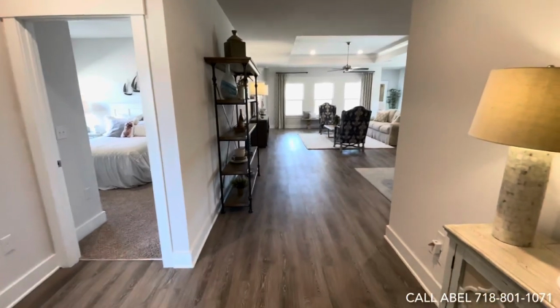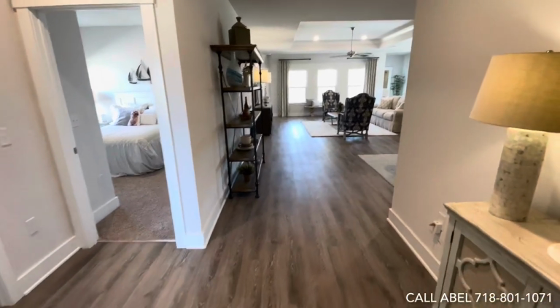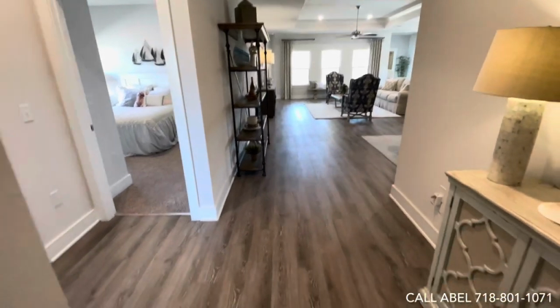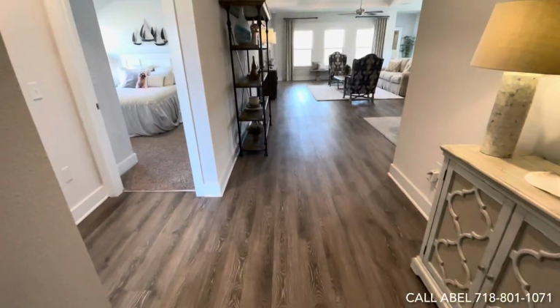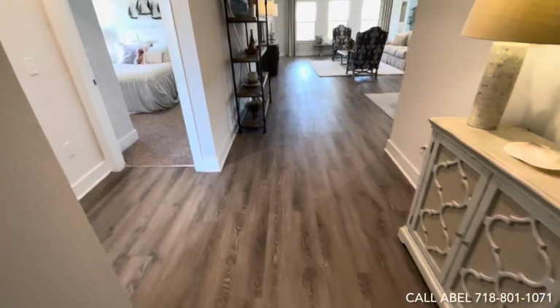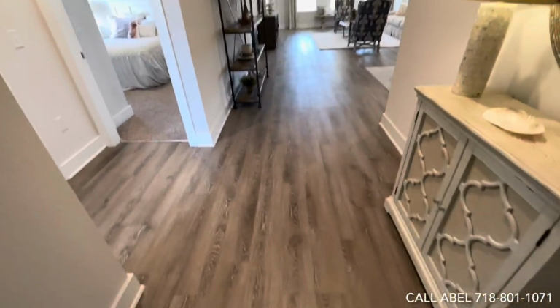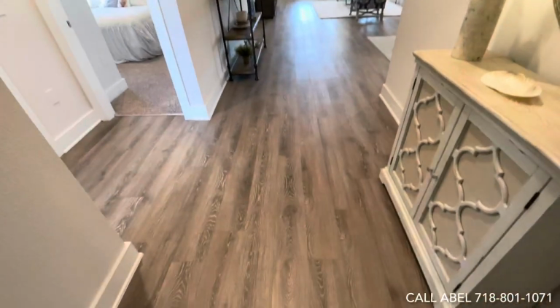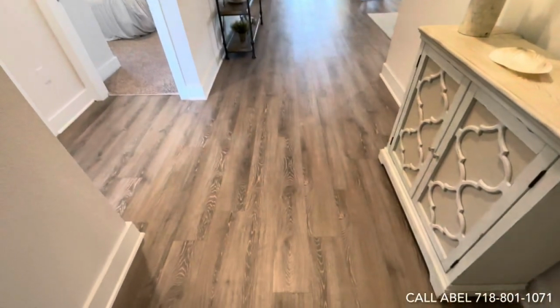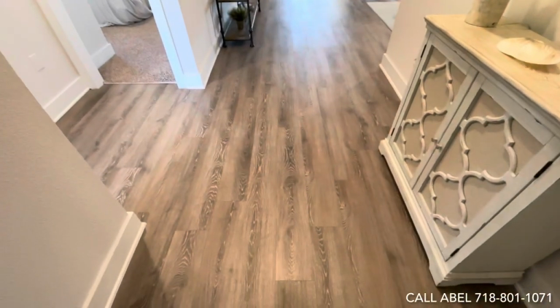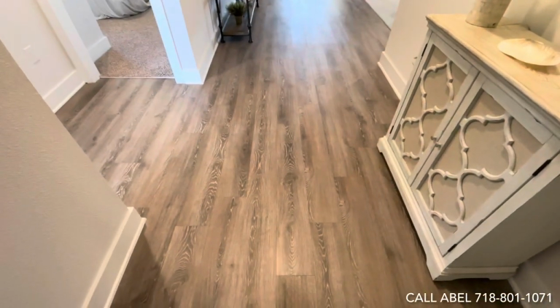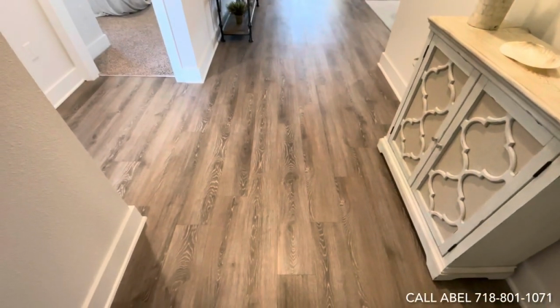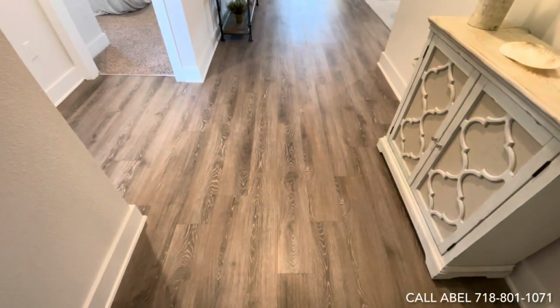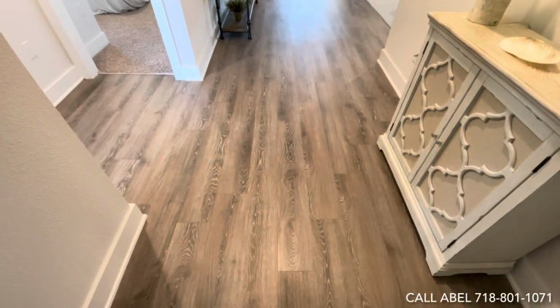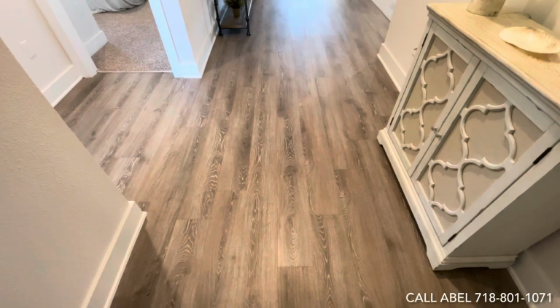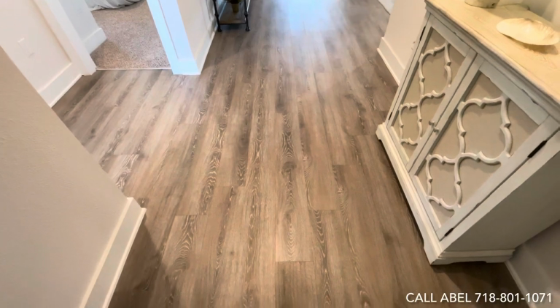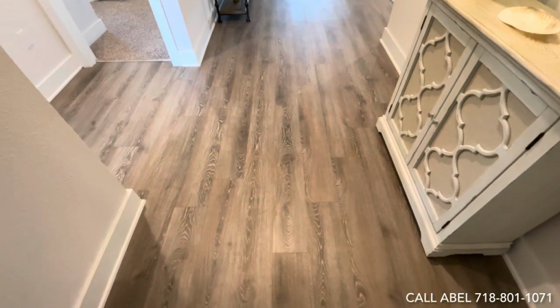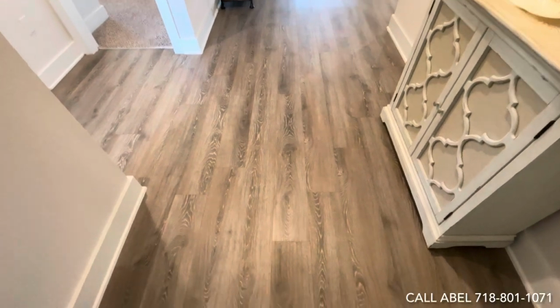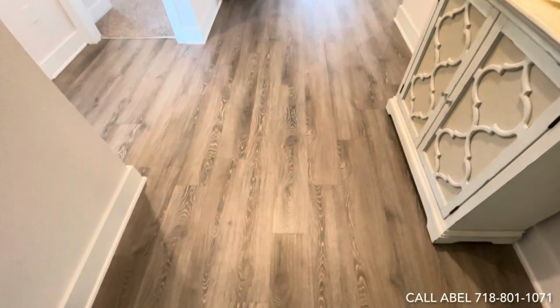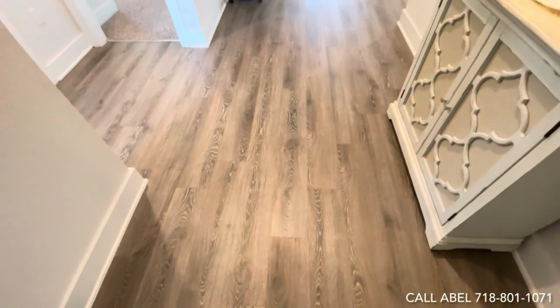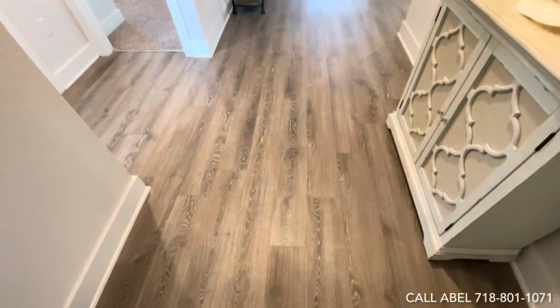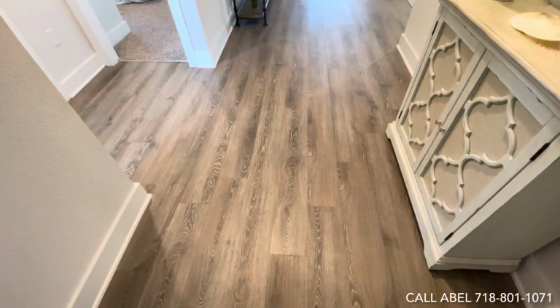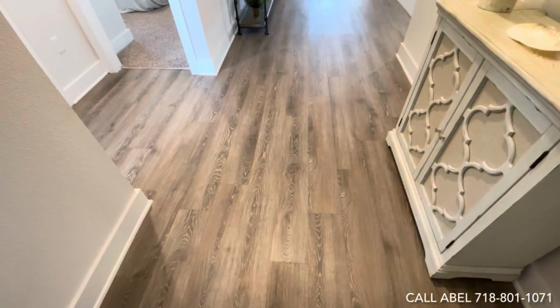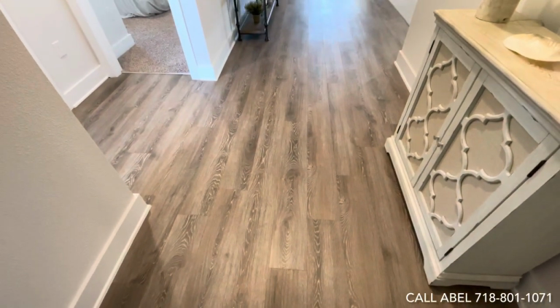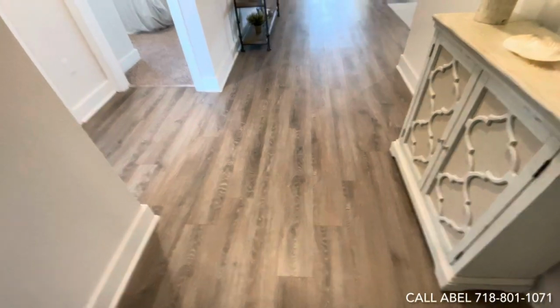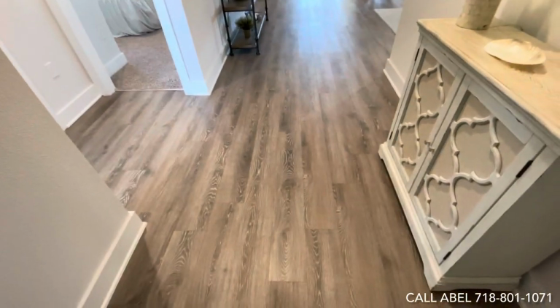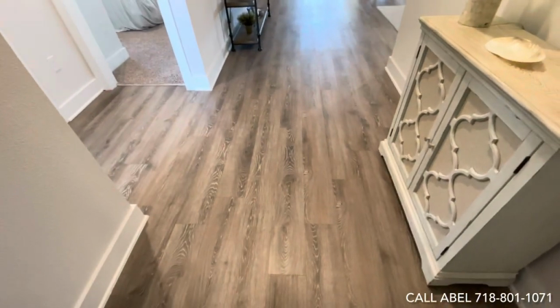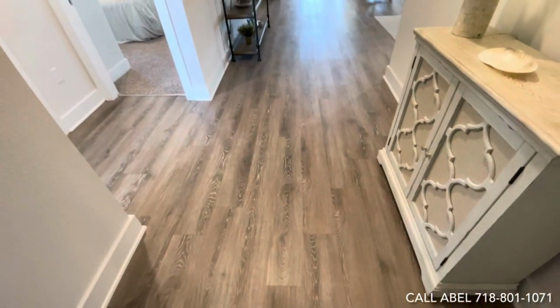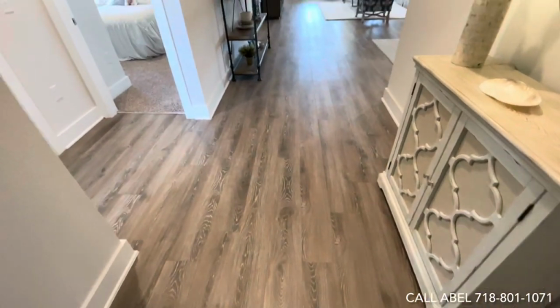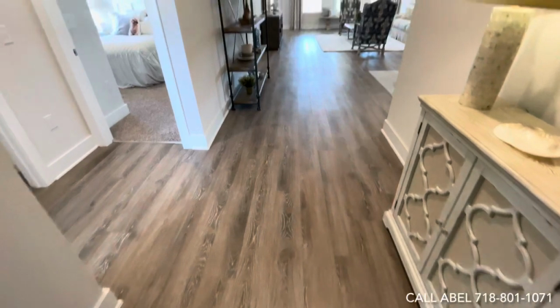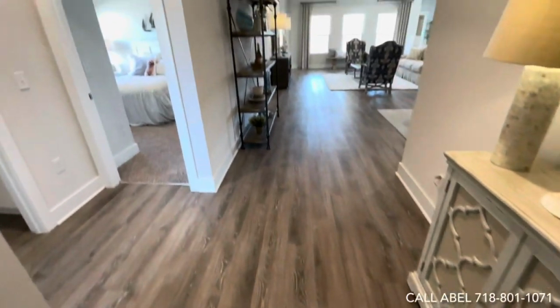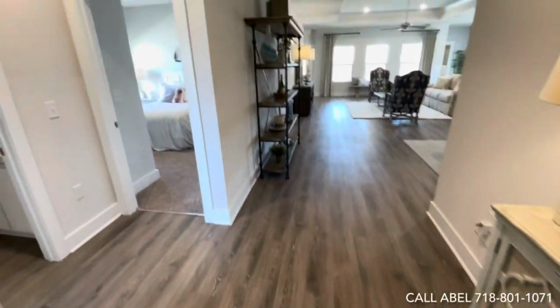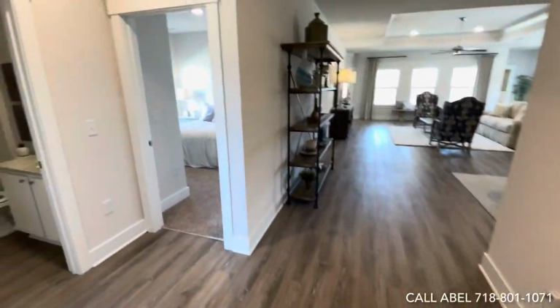Take a look at this beautiful floor — this is going to be the Executive Vinyl Plank in the Arcadia color. It's more of a light amber color, which may be a bit hard to tell on camera.